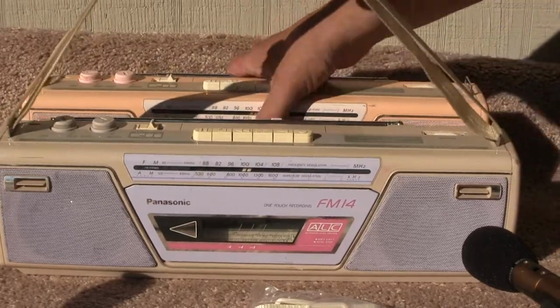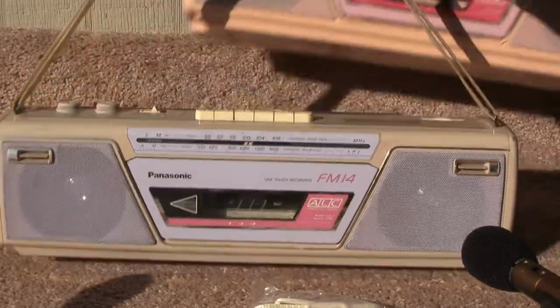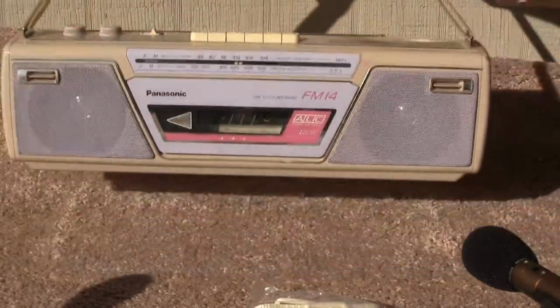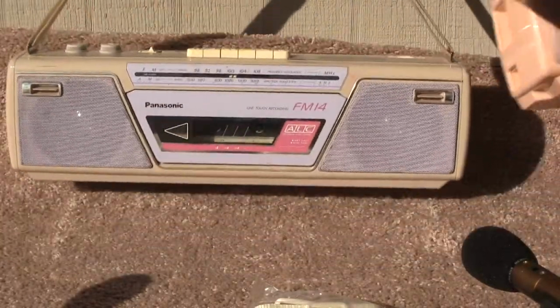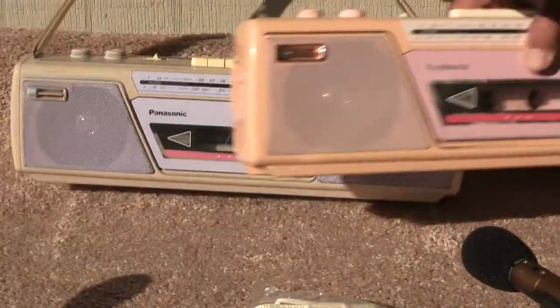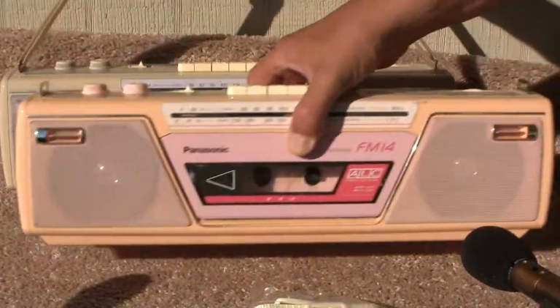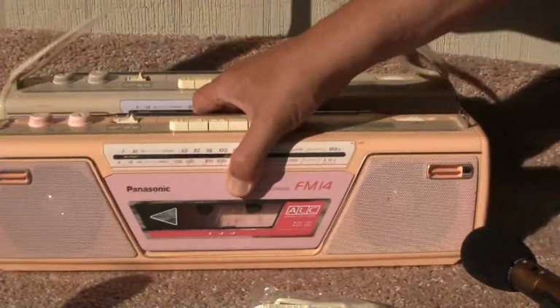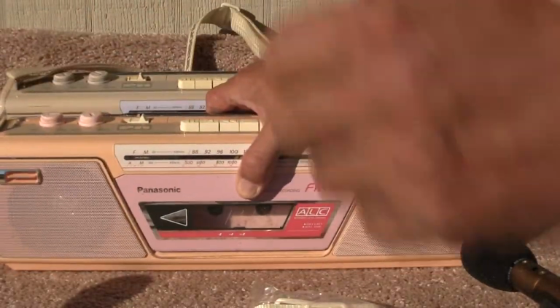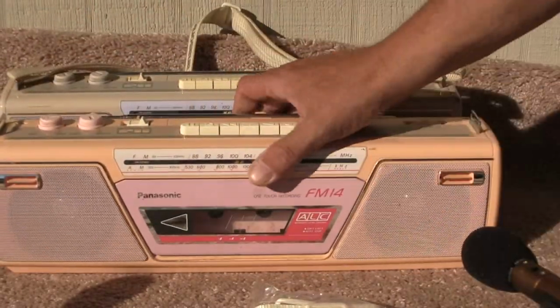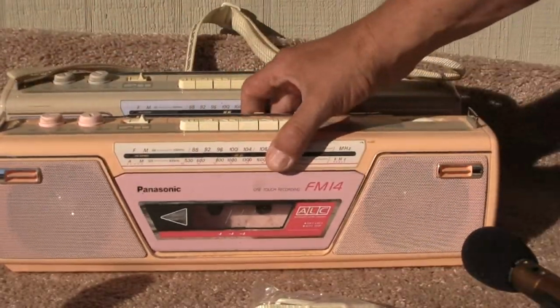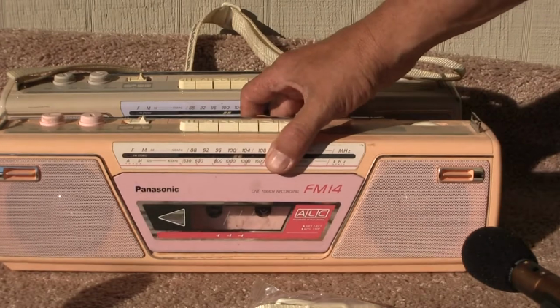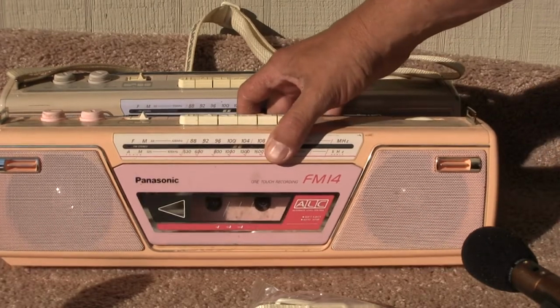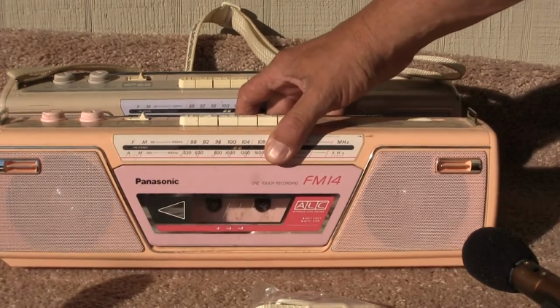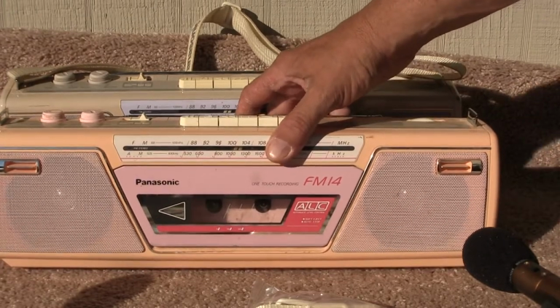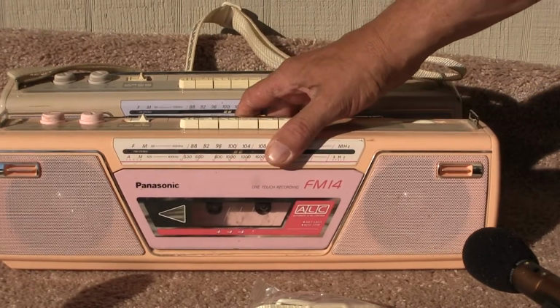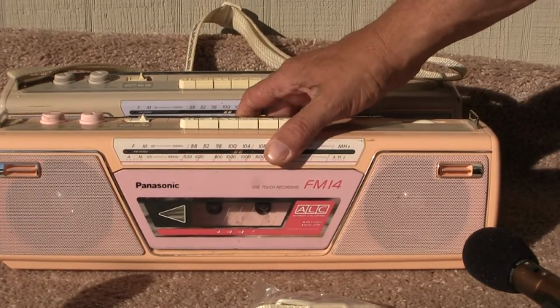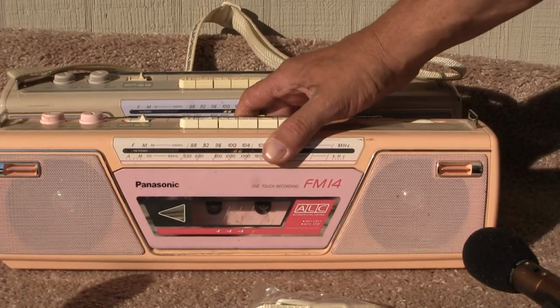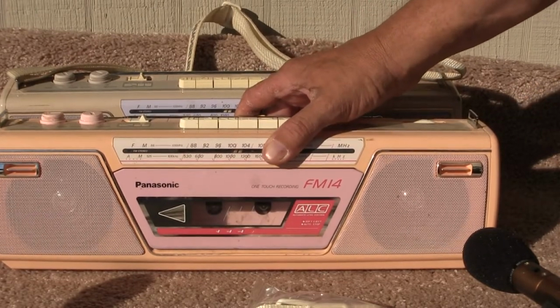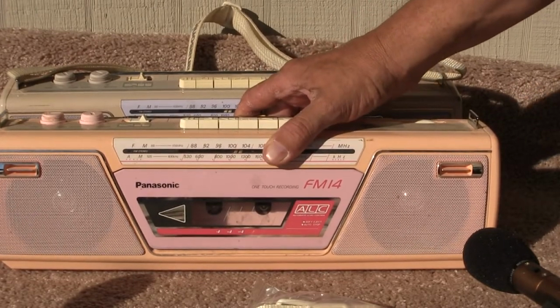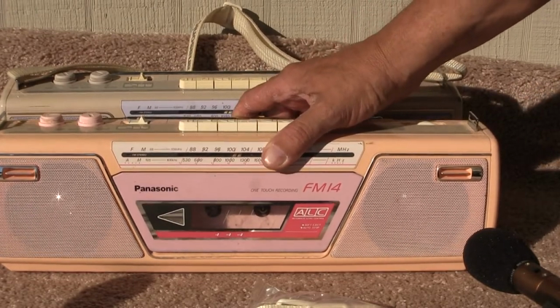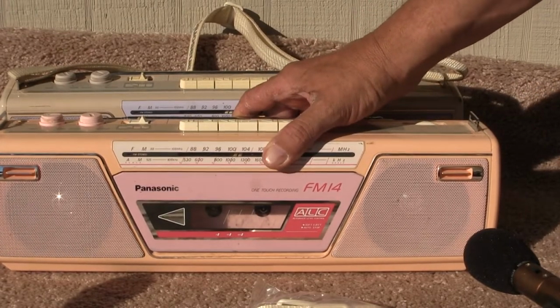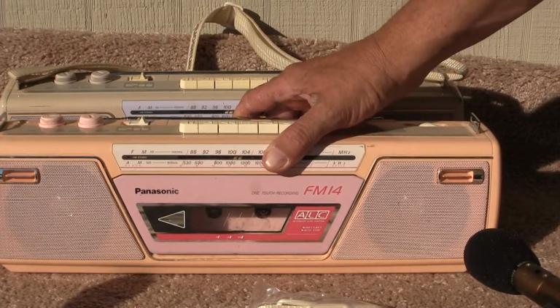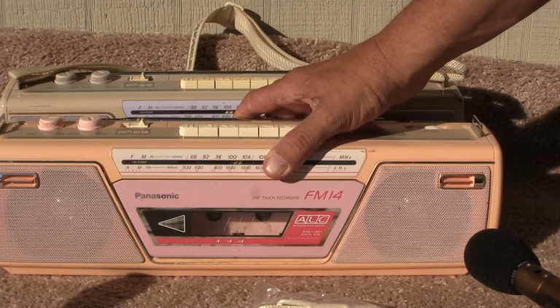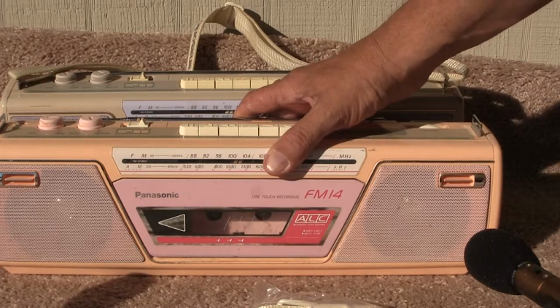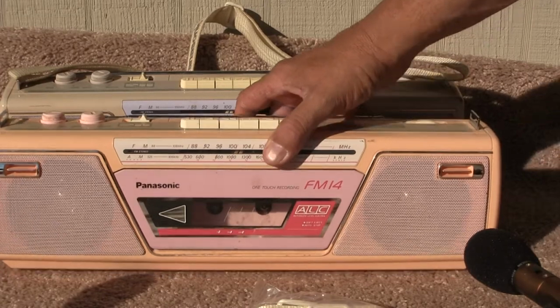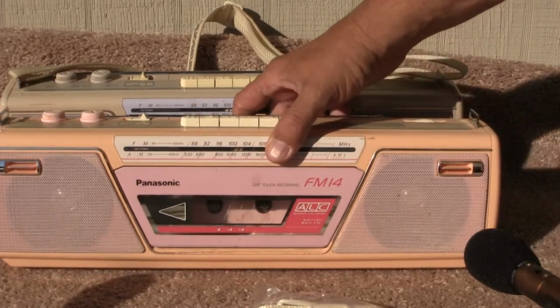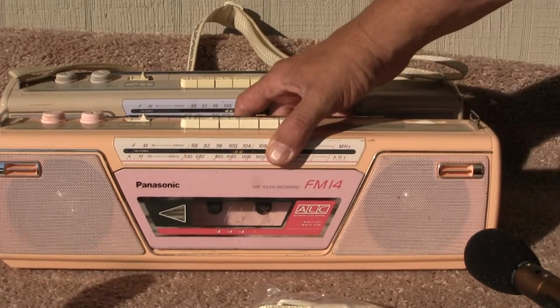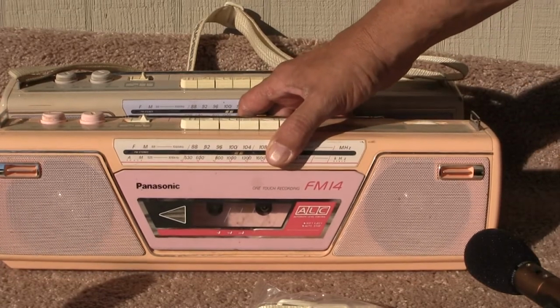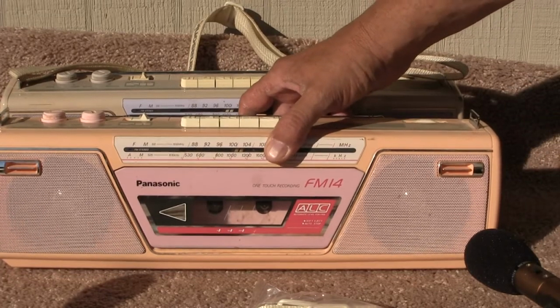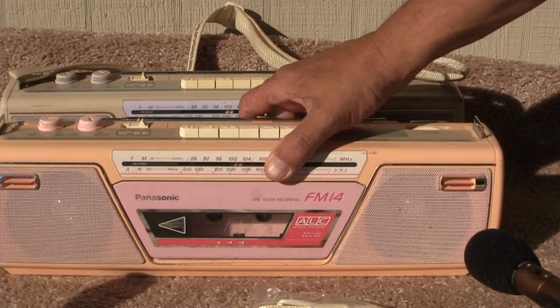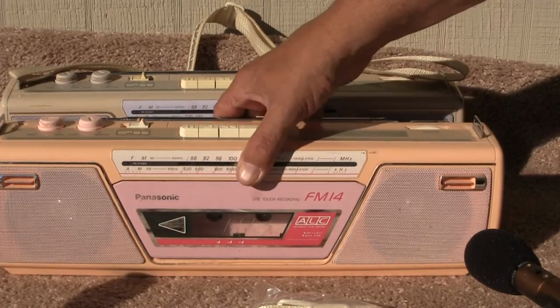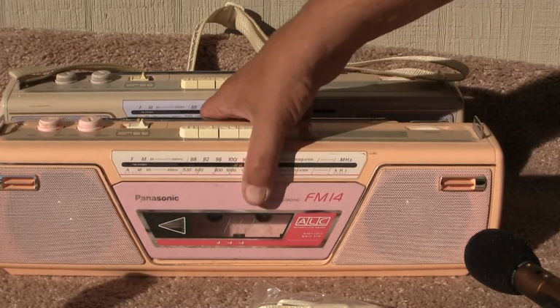And in this one here, the tape player doesn't work, but it's got both belts — the primary and secondary — but they're loose and they need to be replaced. Okay, so there's that one.